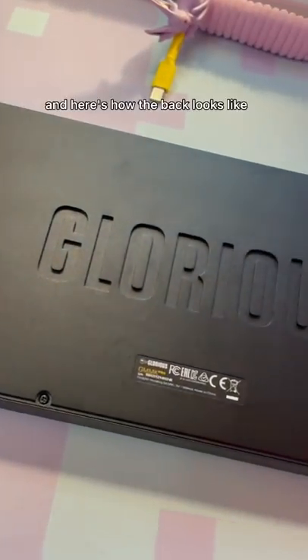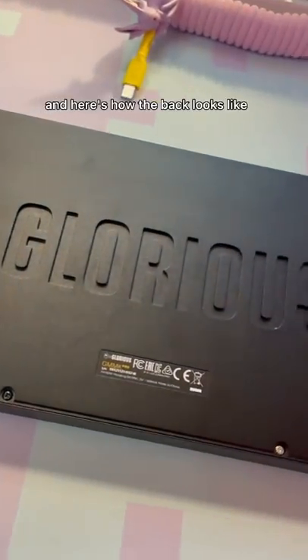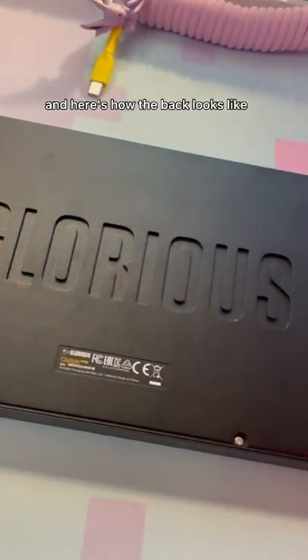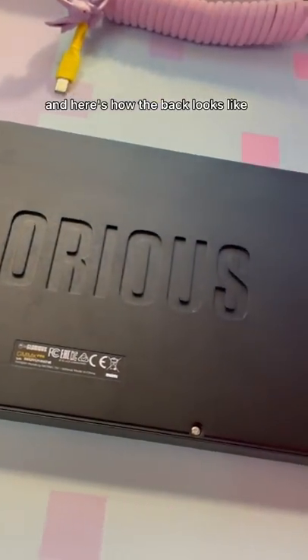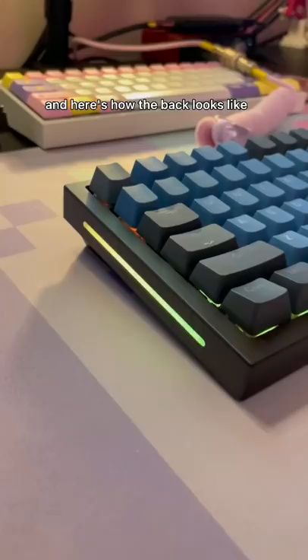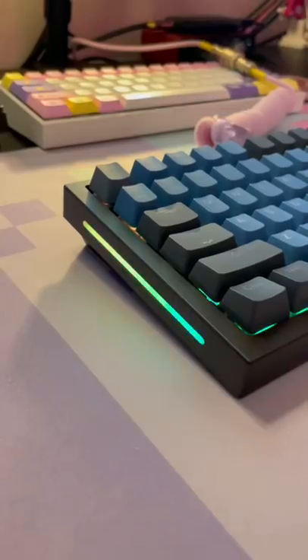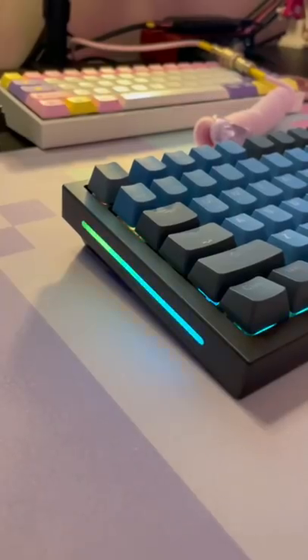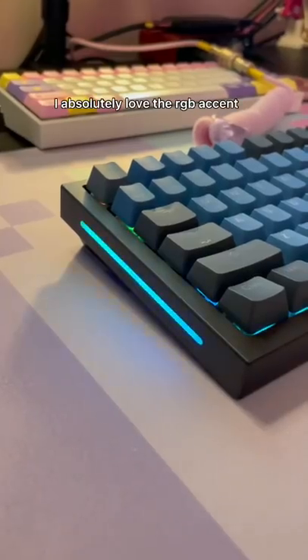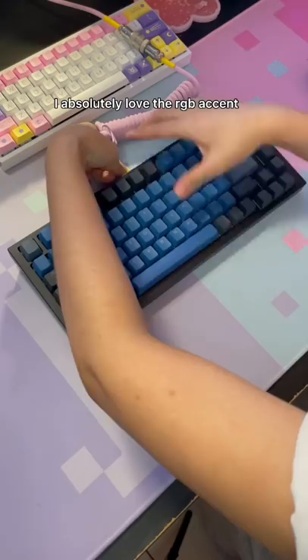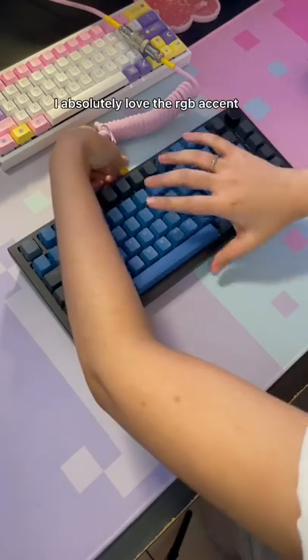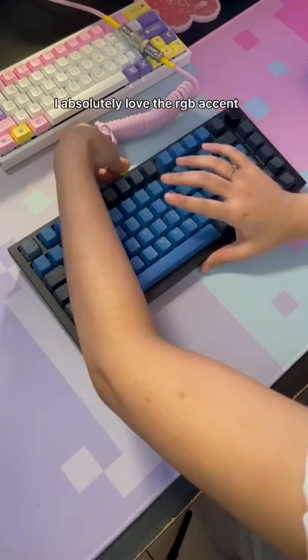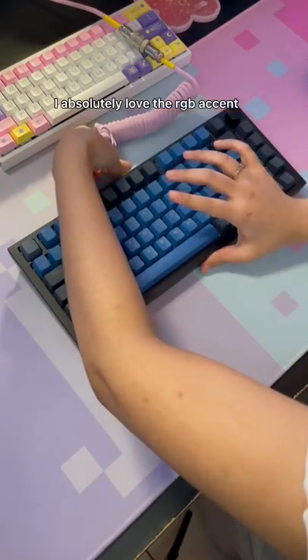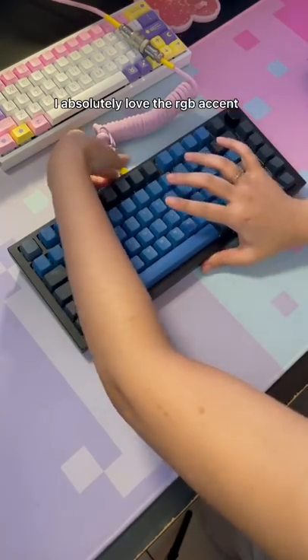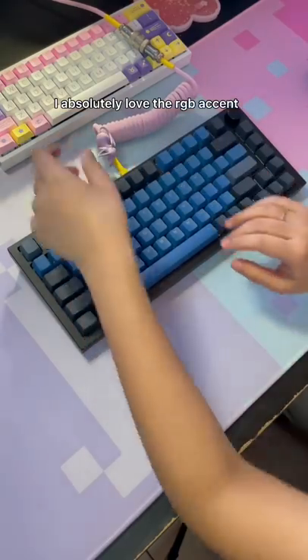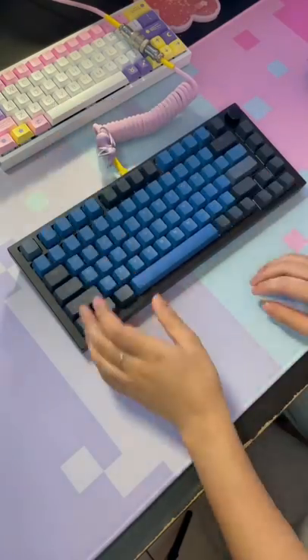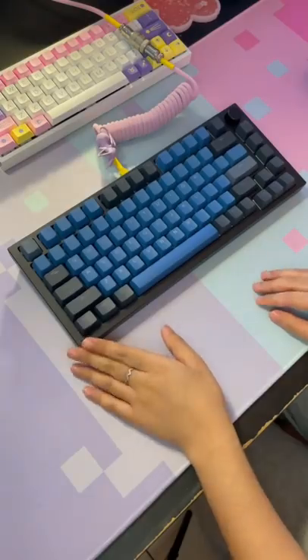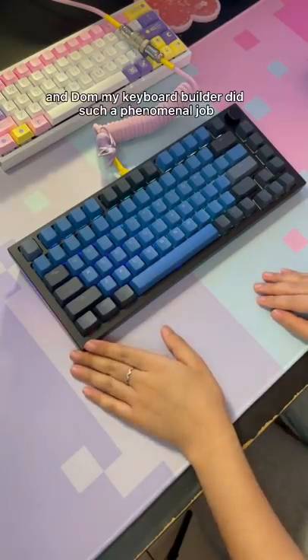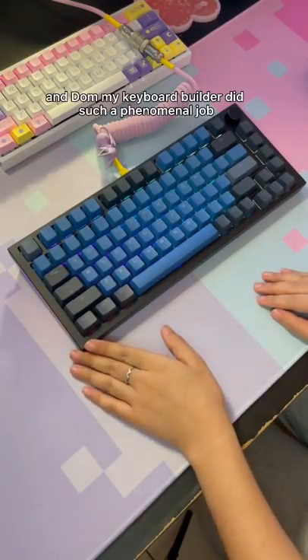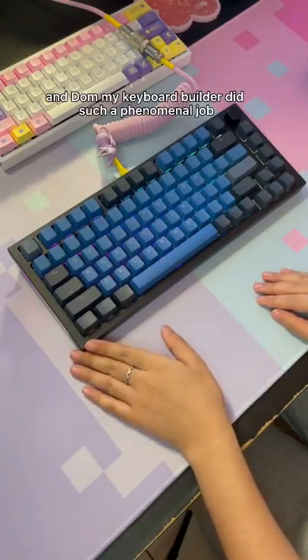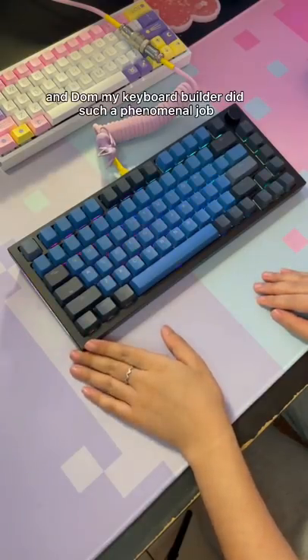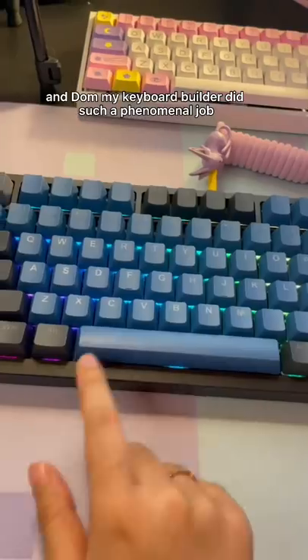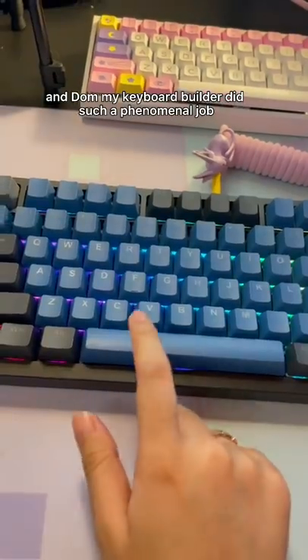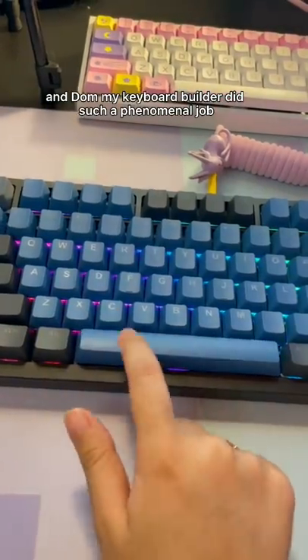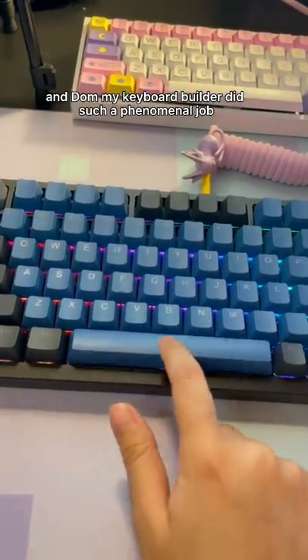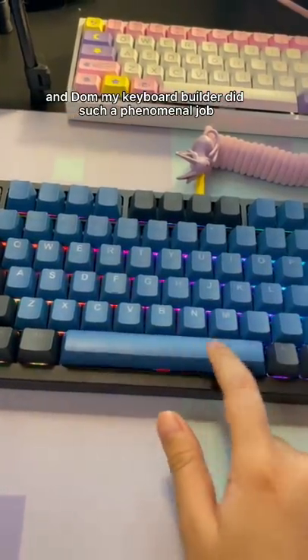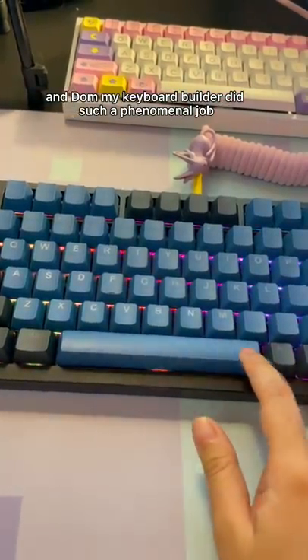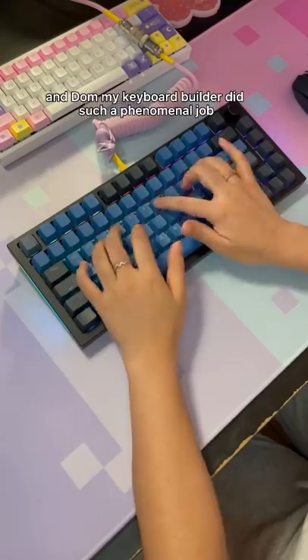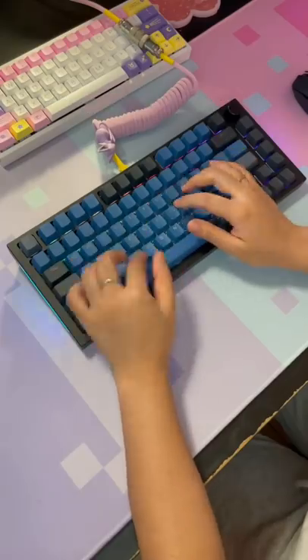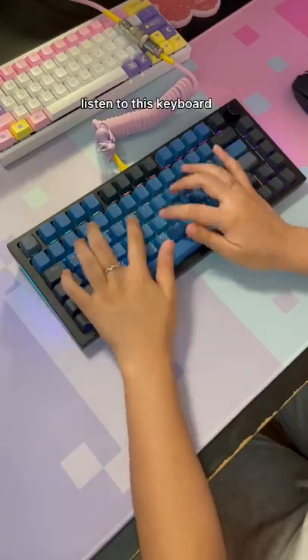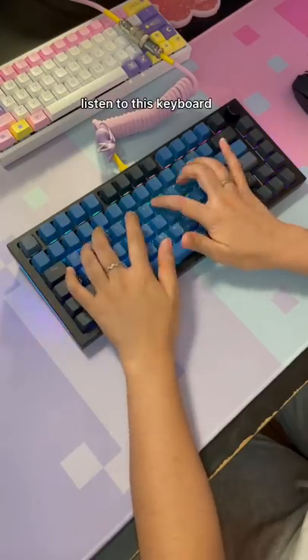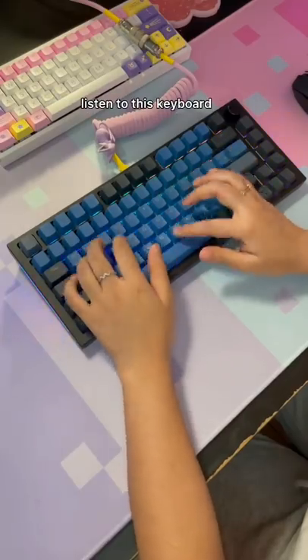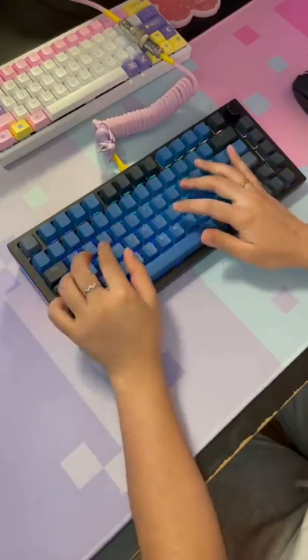Here's how the back looks. I absolutely love the RGB accents, and Dom, my keyboard builder, did such a phenomenal job. Listen to this keyboard.